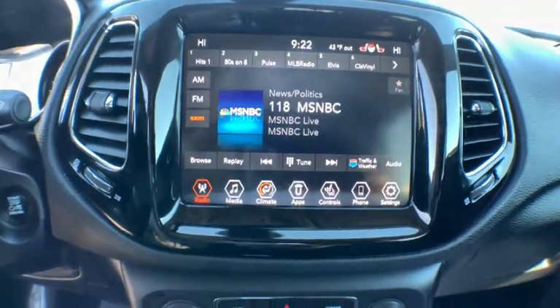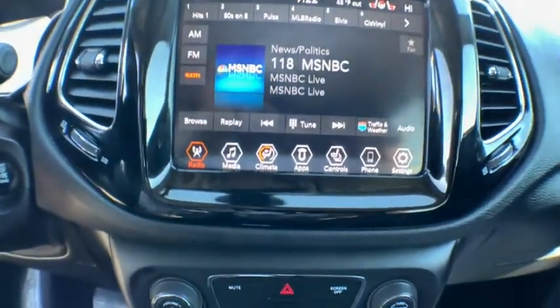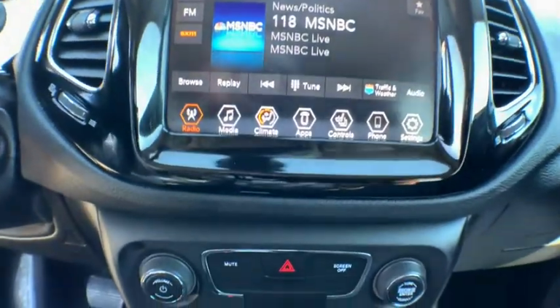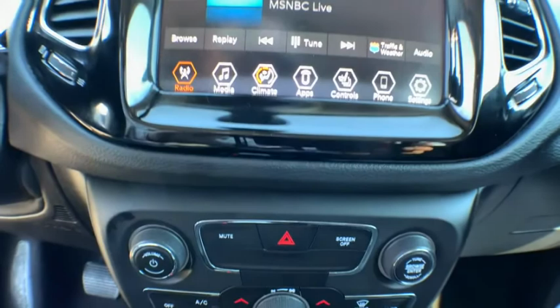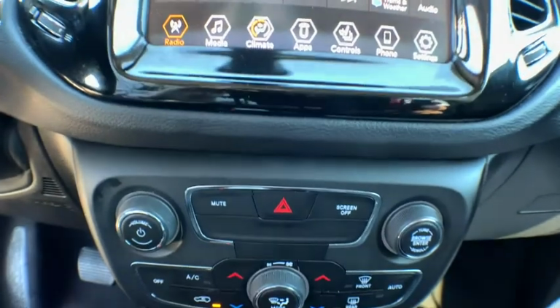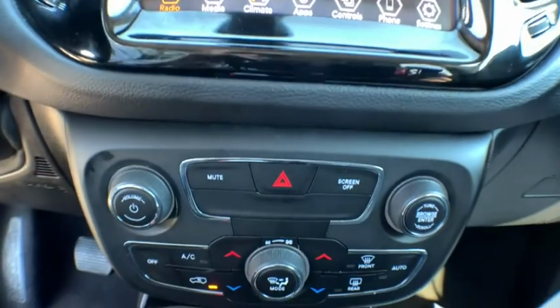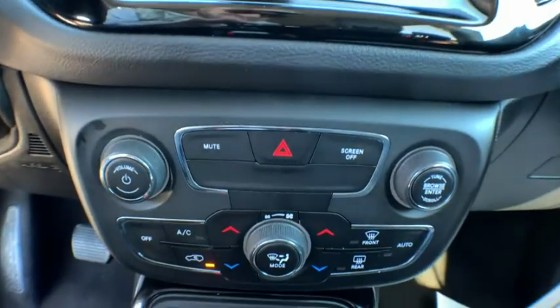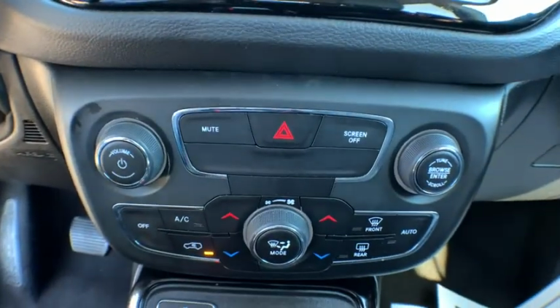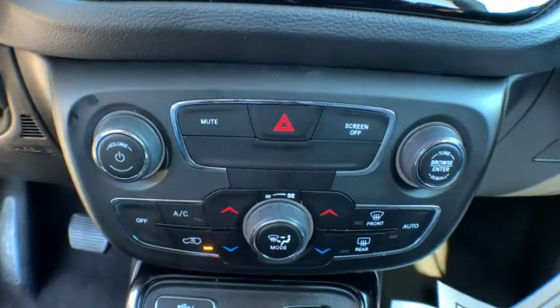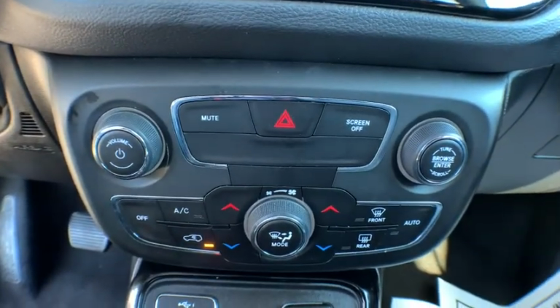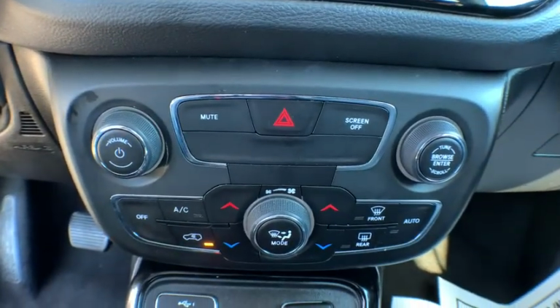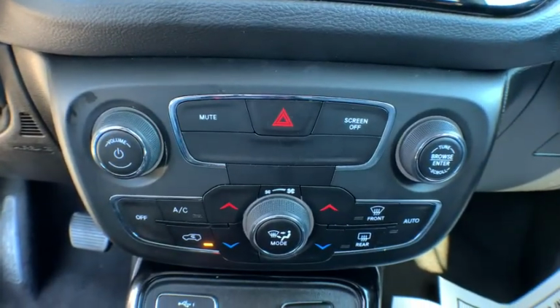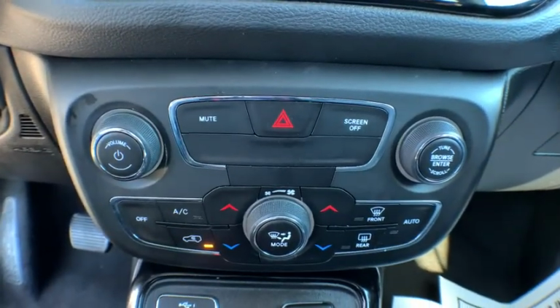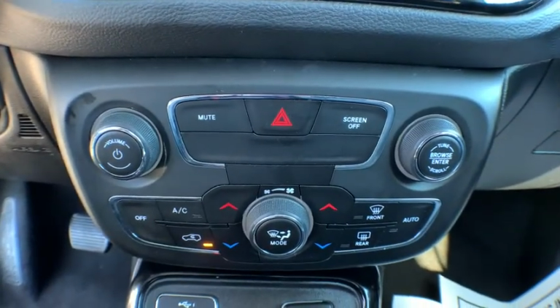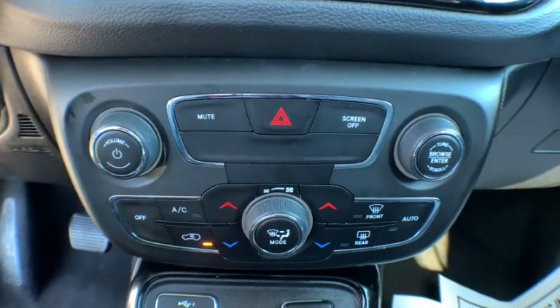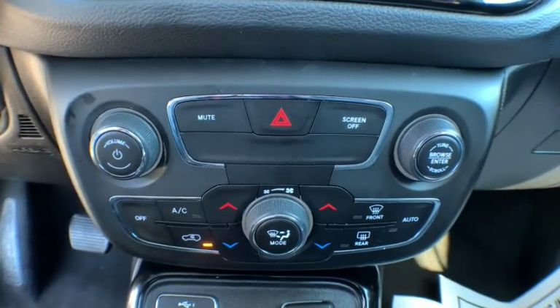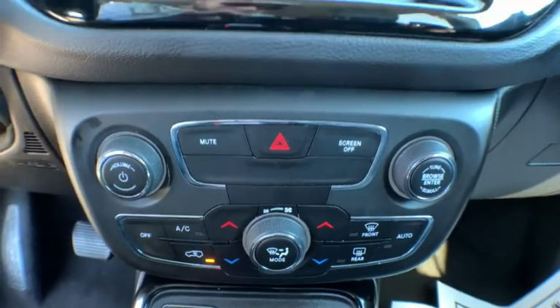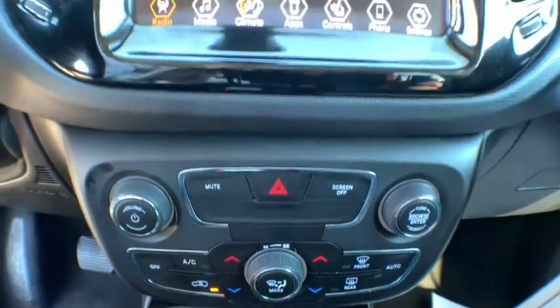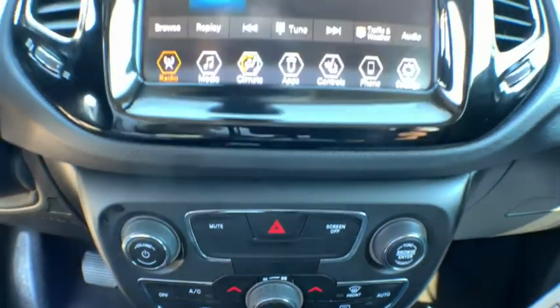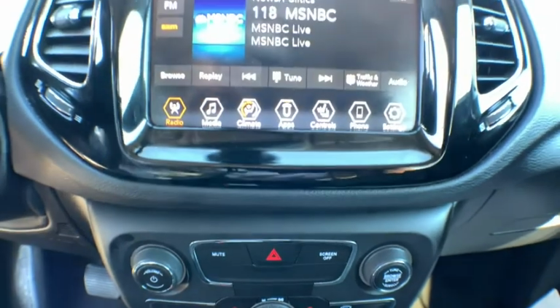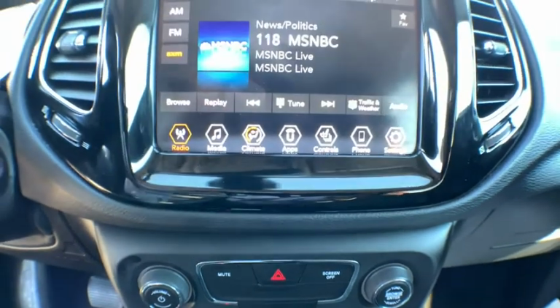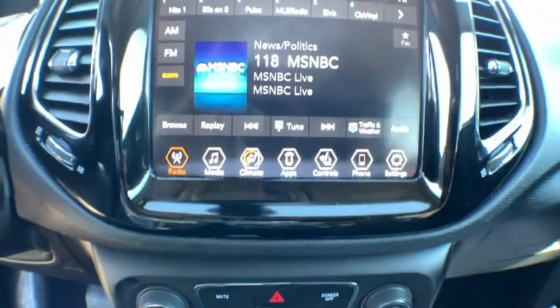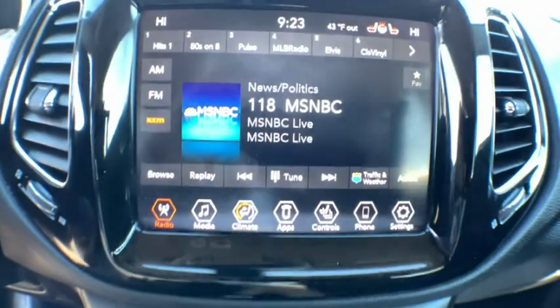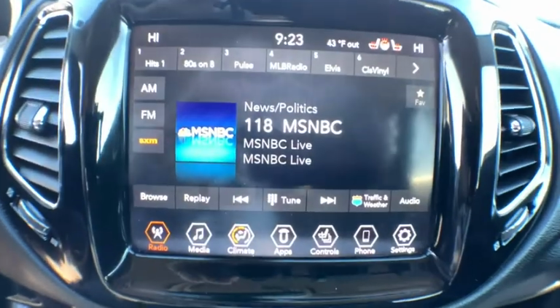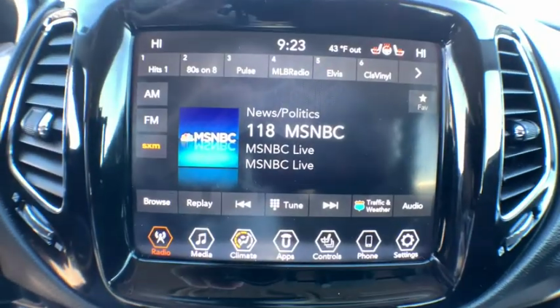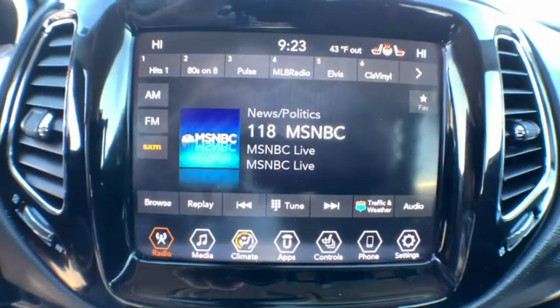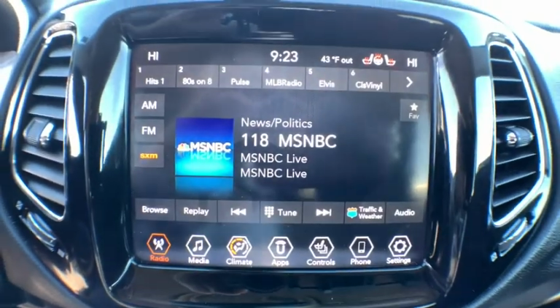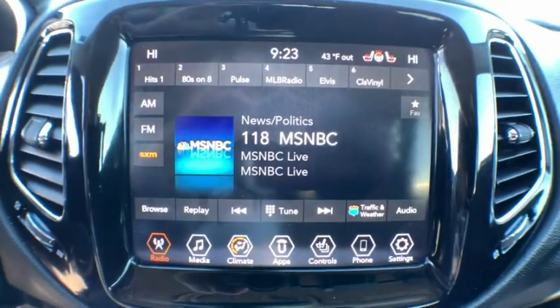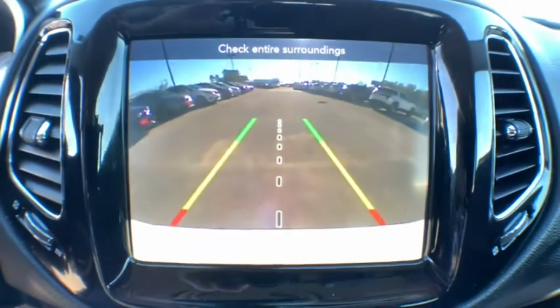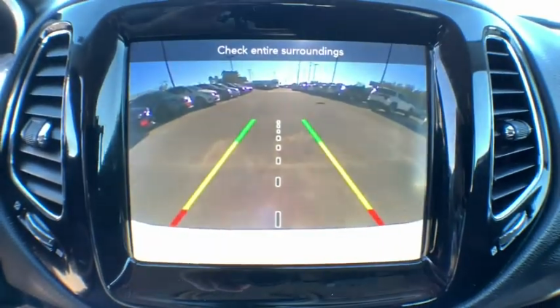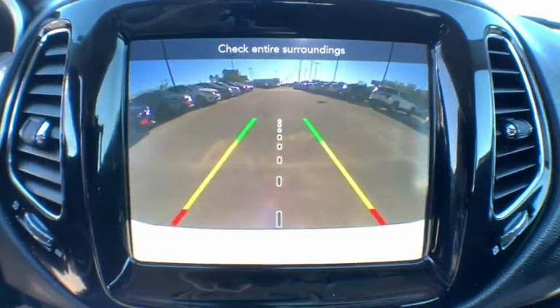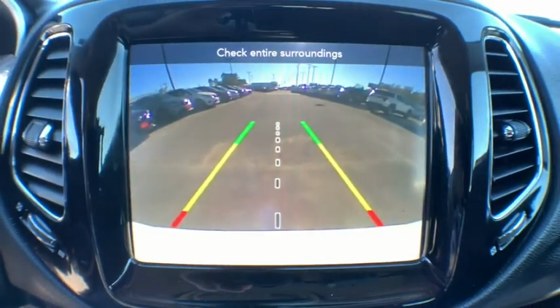Adjustable steering wheel, power steering, four-wheel disc brakes, cruise control, auto-dimming rearview mirror, keyless start, aluminum wheels, floor mats, AM-FM stereo radio.